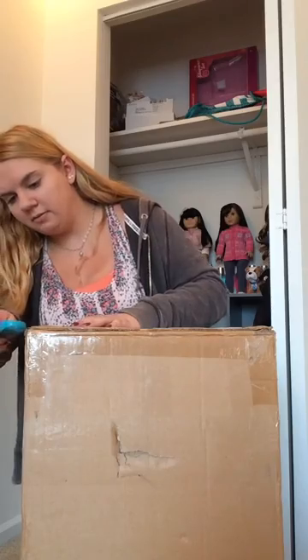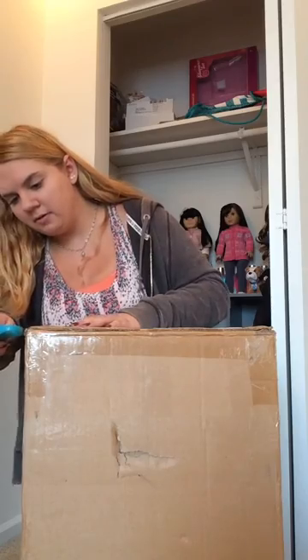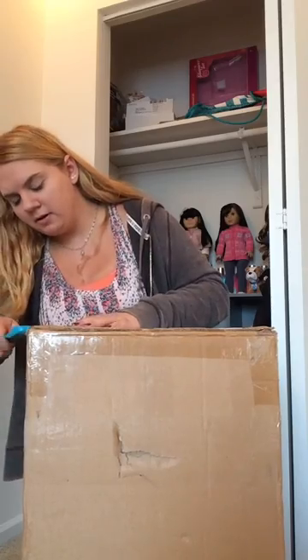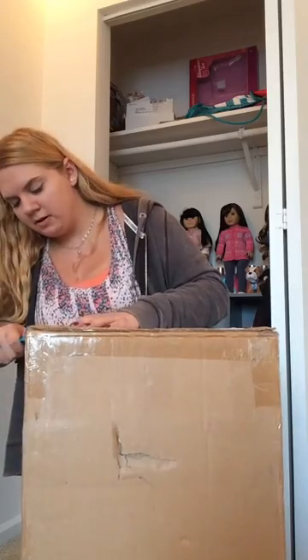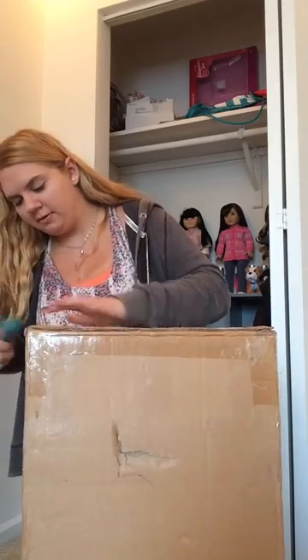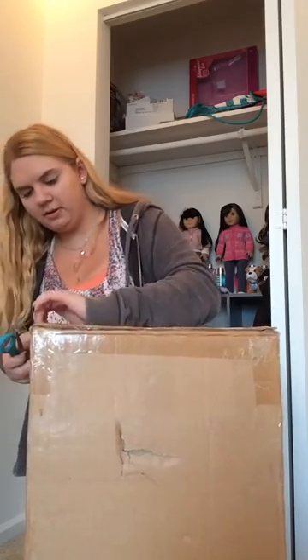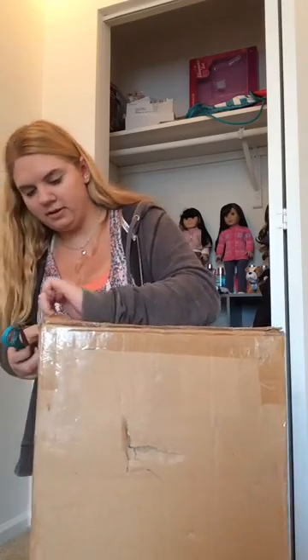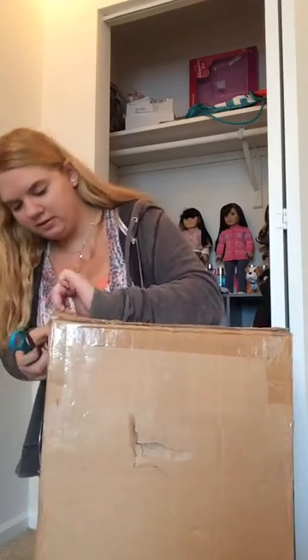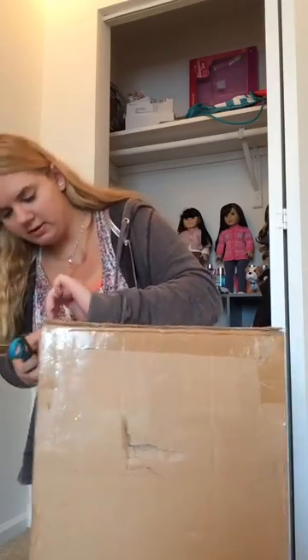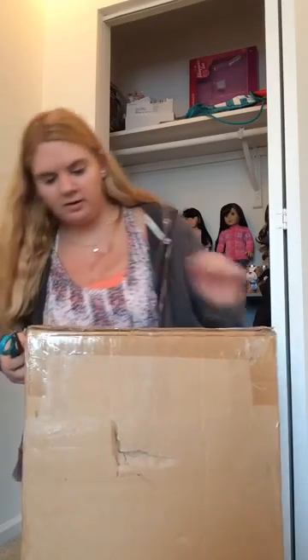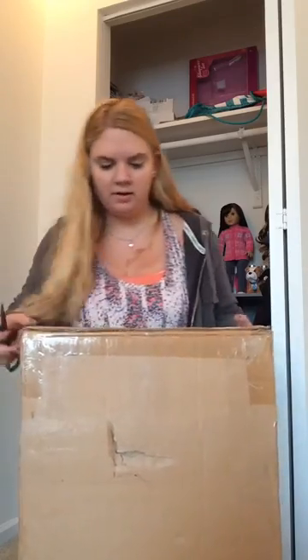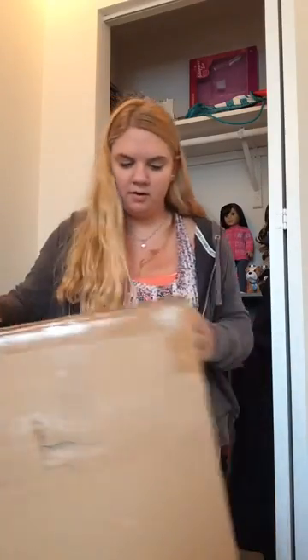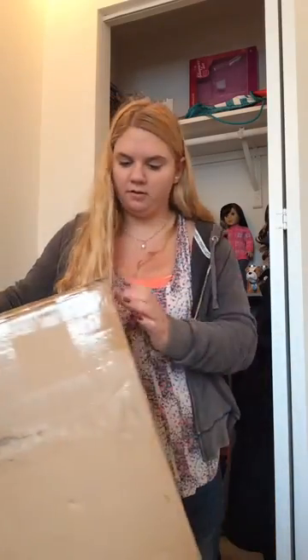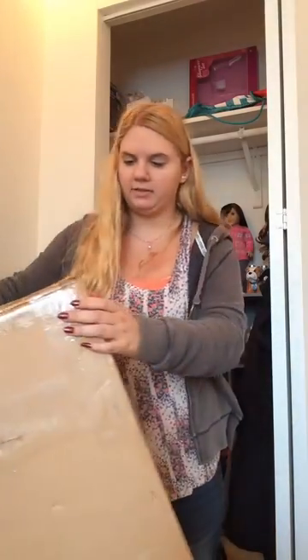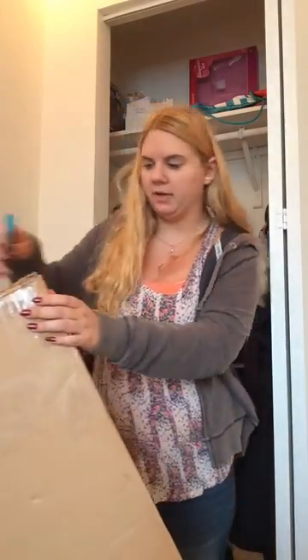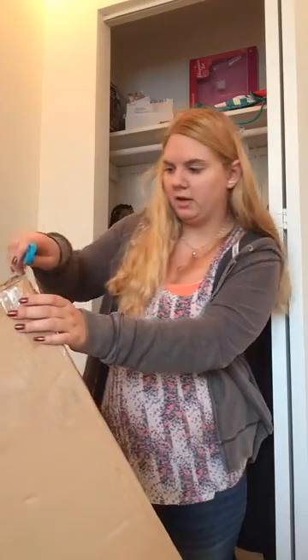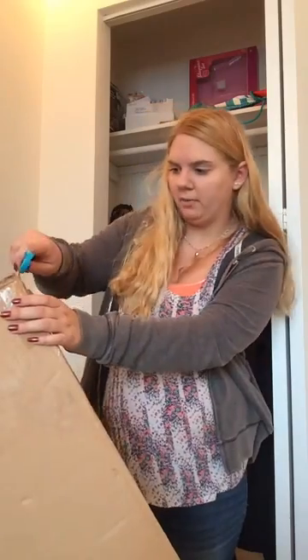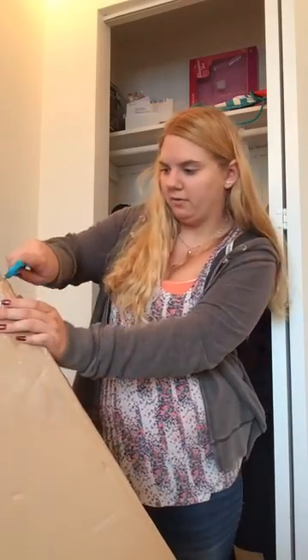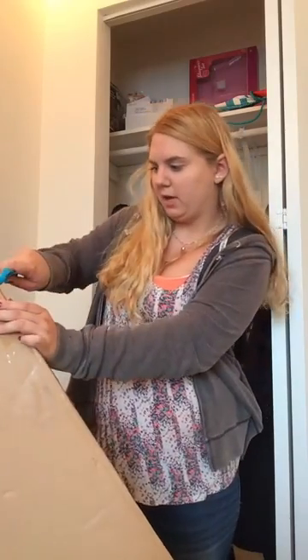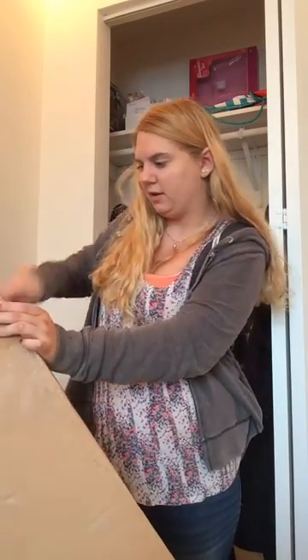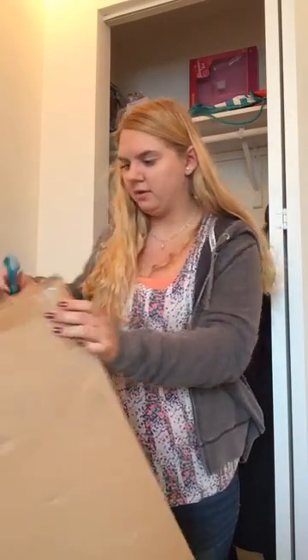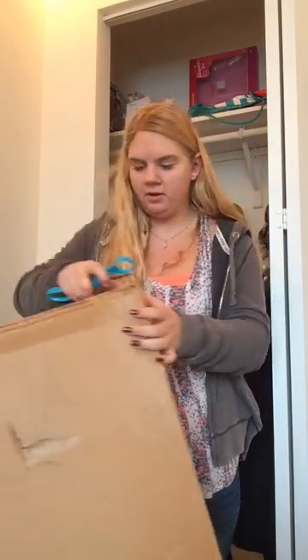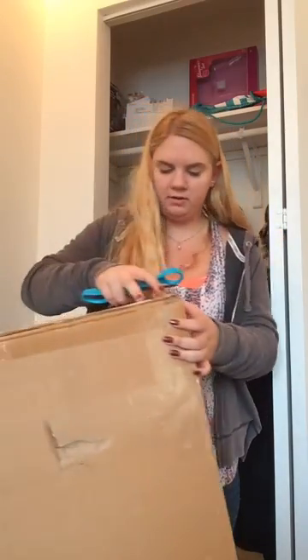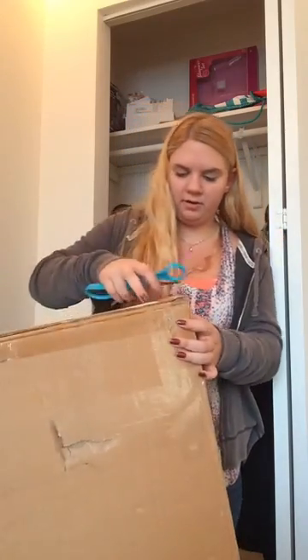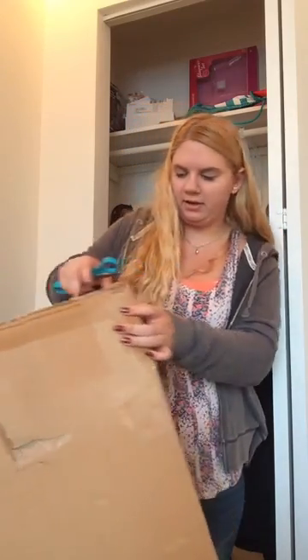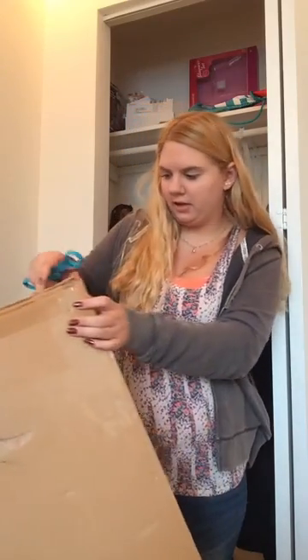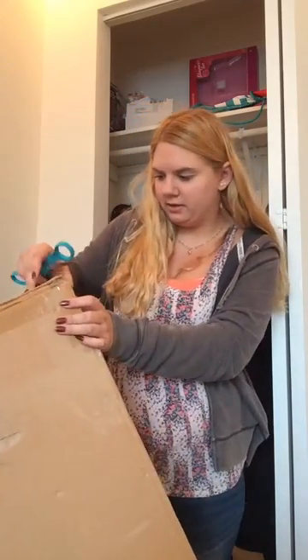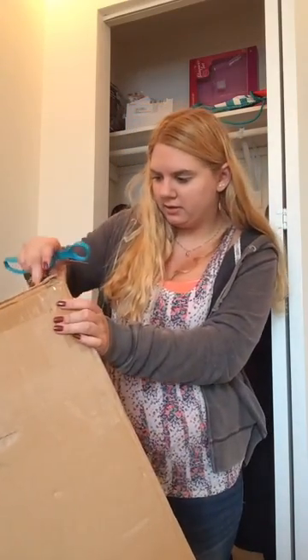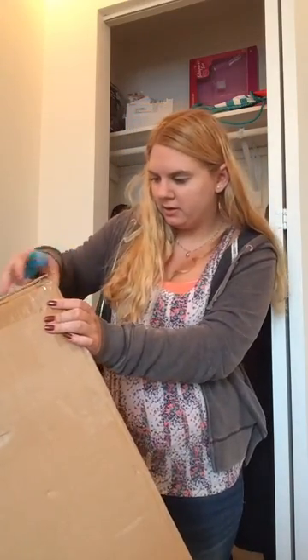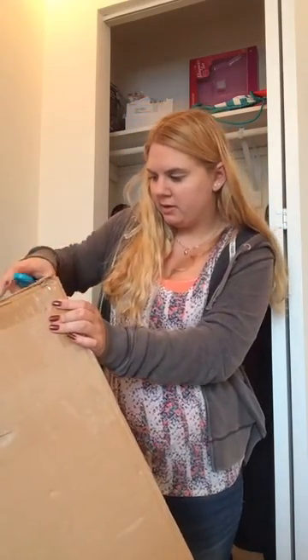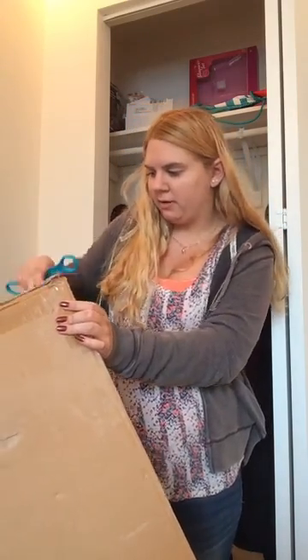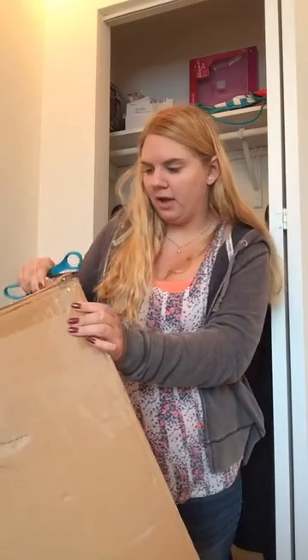I ordered this last week, and I went home for the weekend, so I didn't even get it right away.